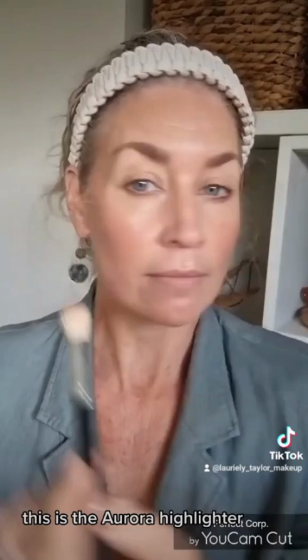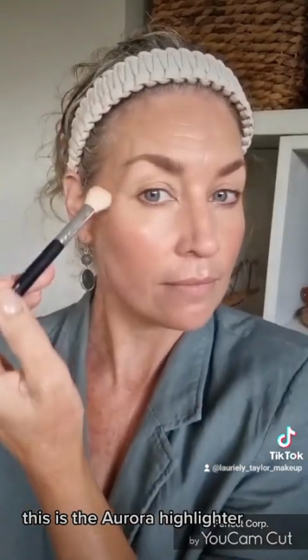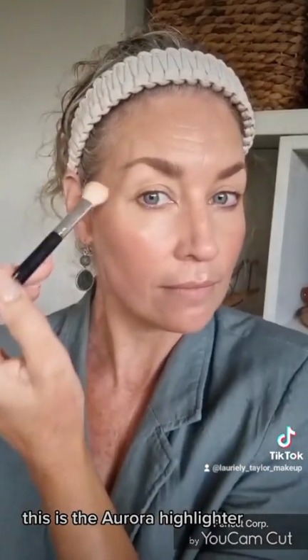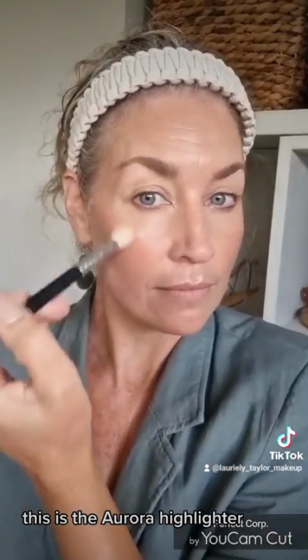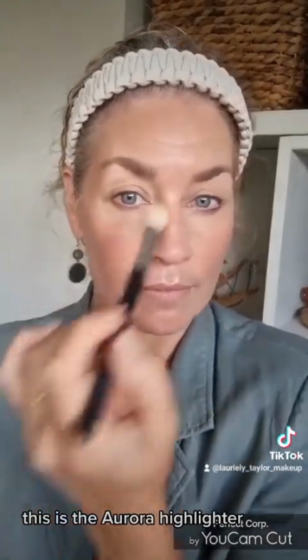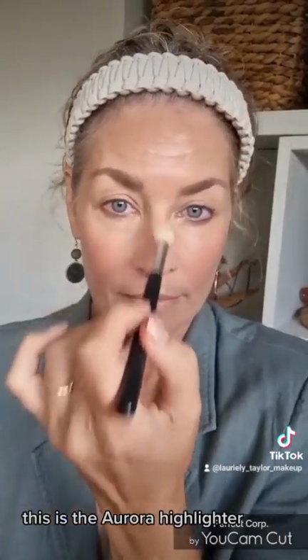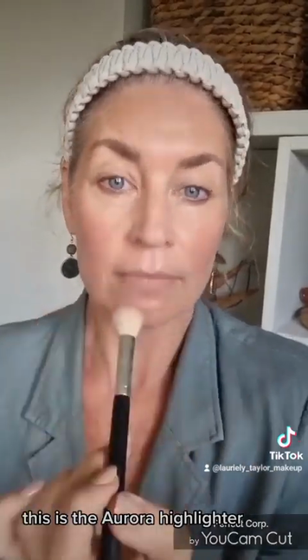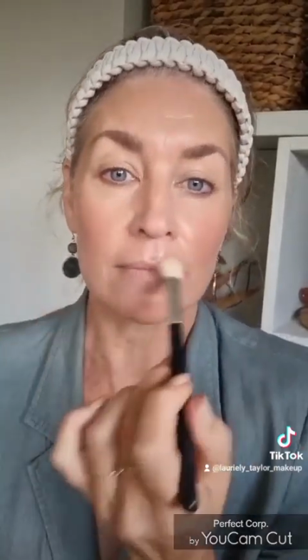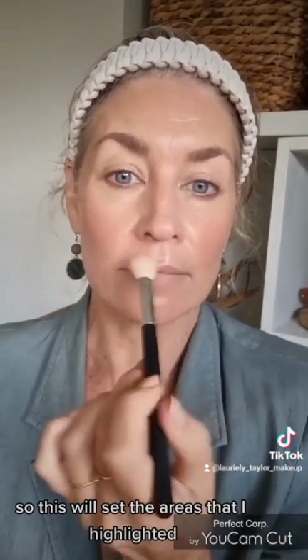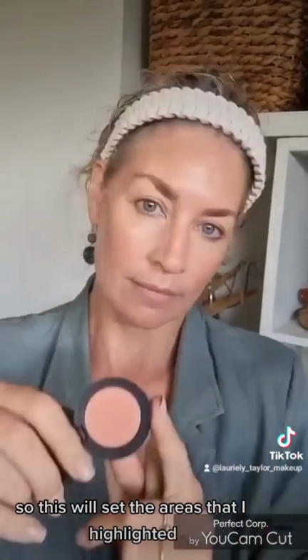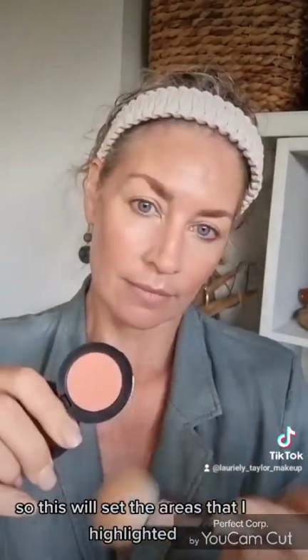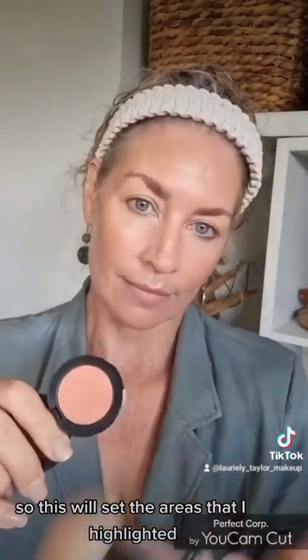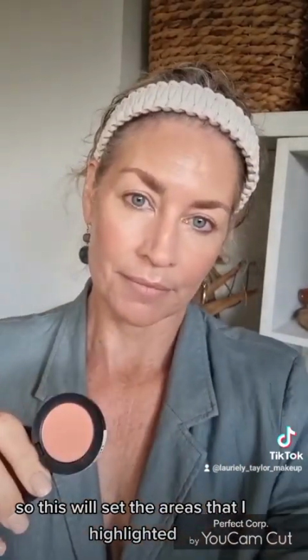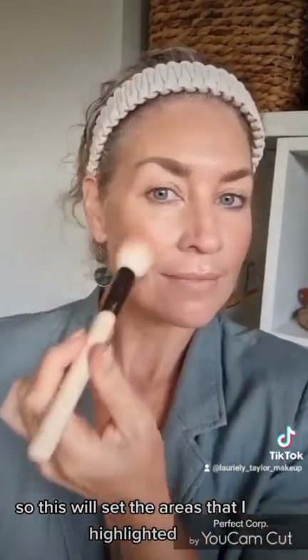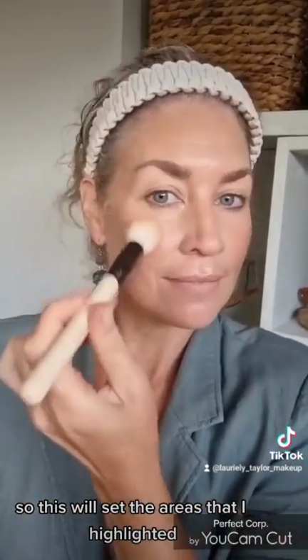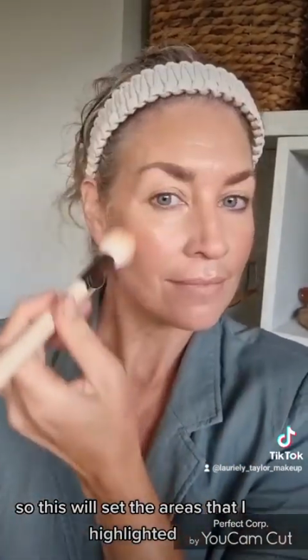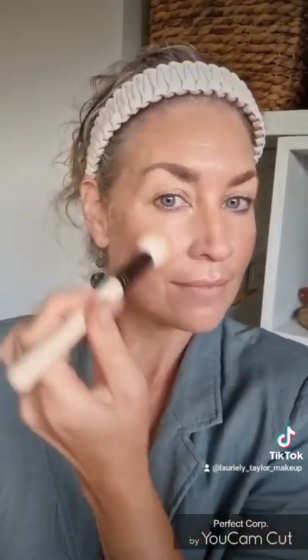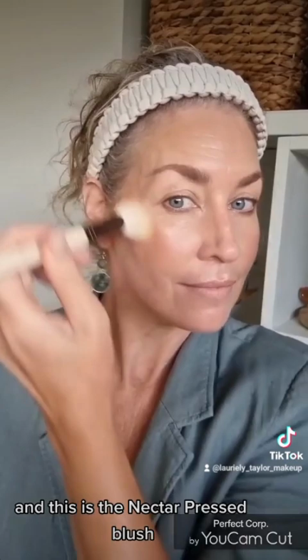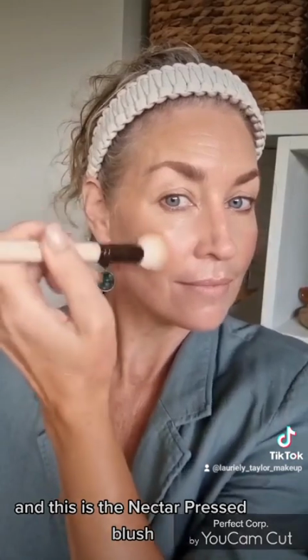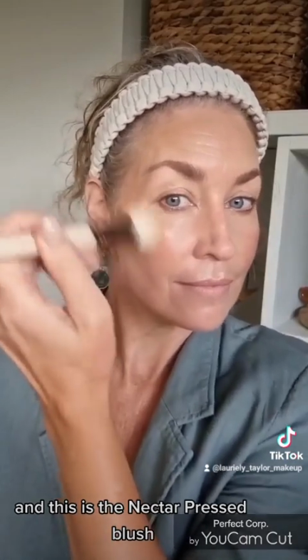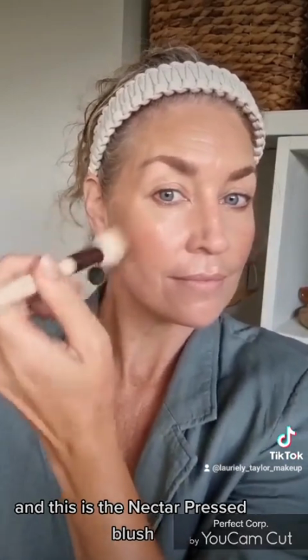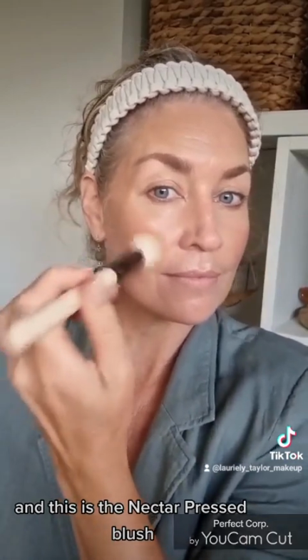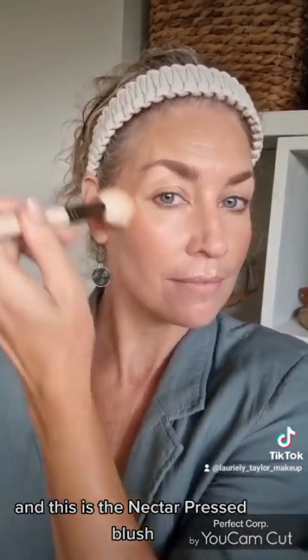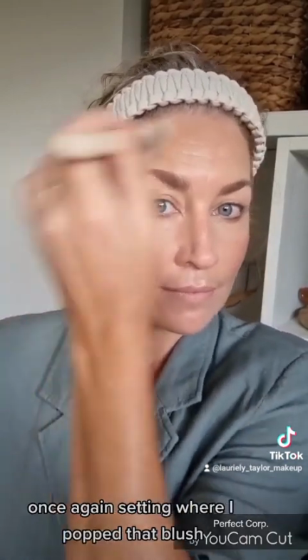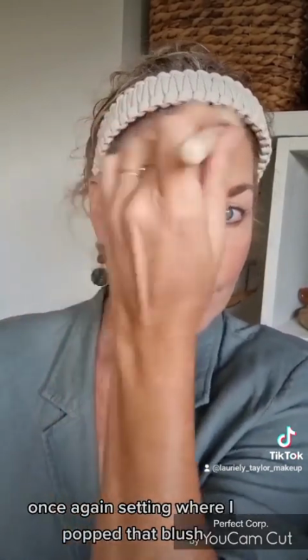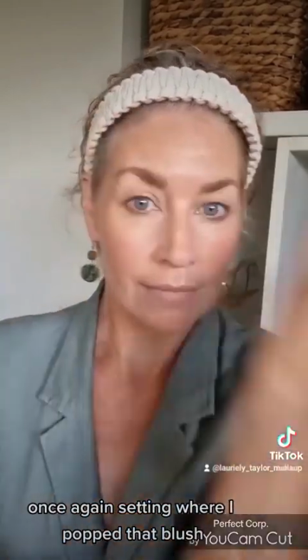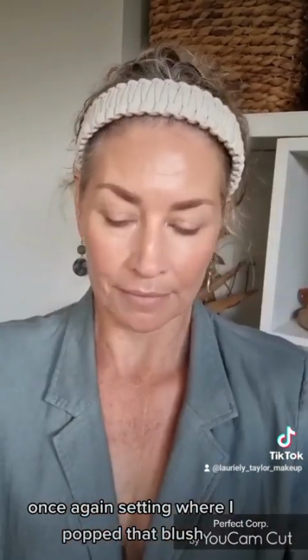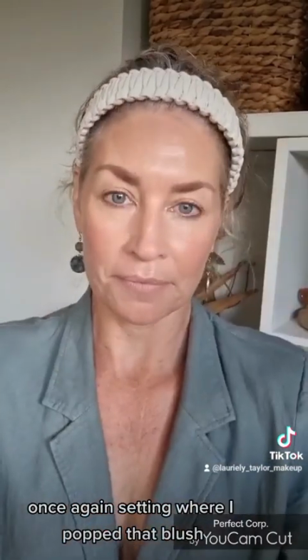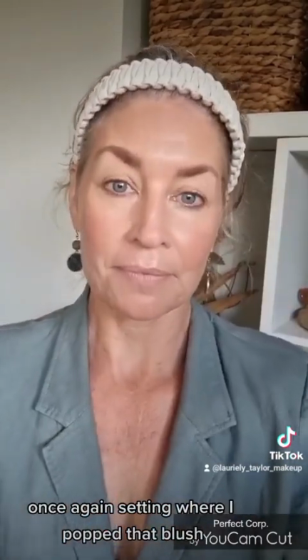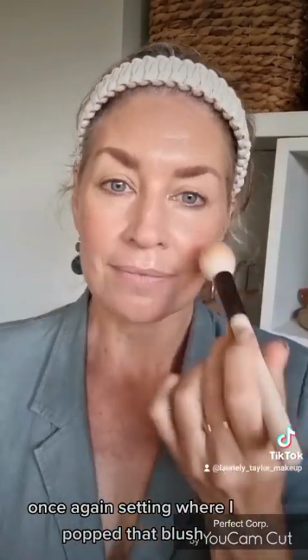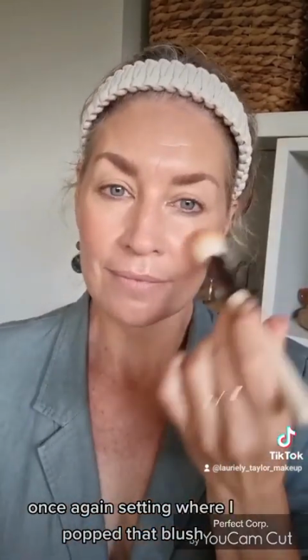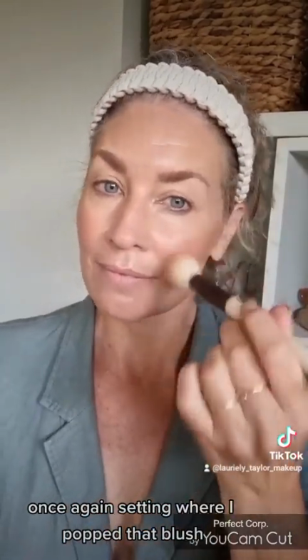This is the Aurora highlighter, which will set the areas that I highlighted. And this is the Nectar Pressed Blush, once again setting where I applied that cream blush.